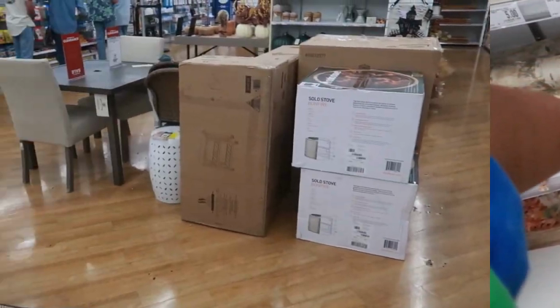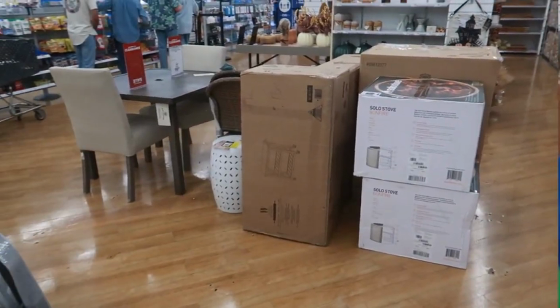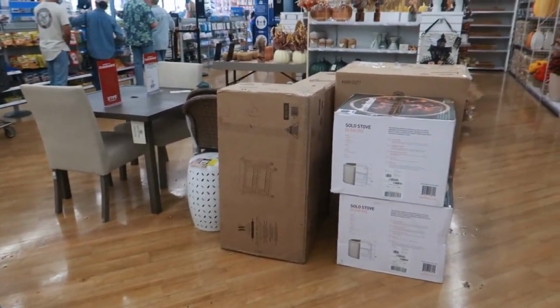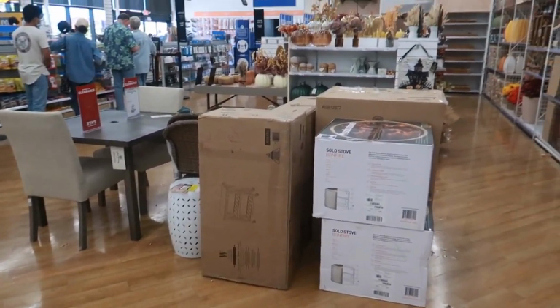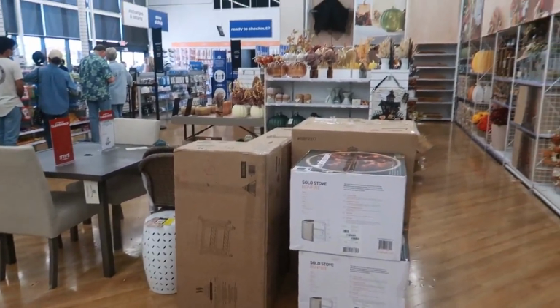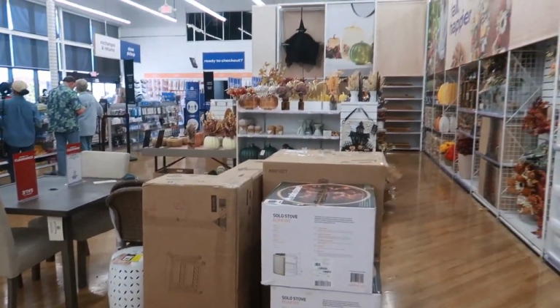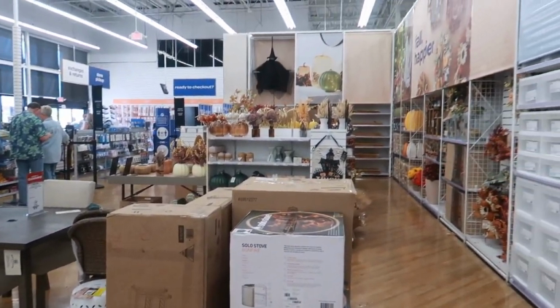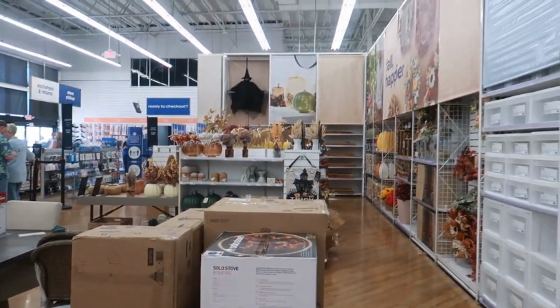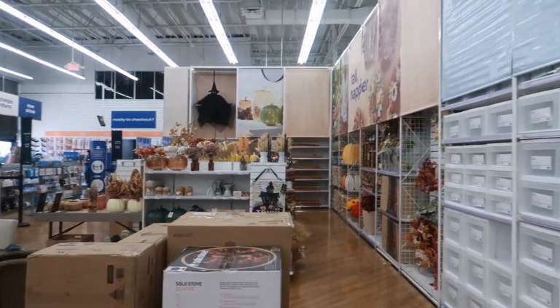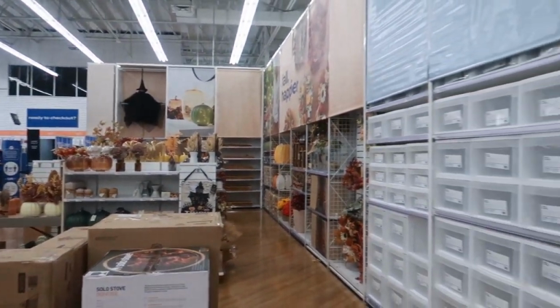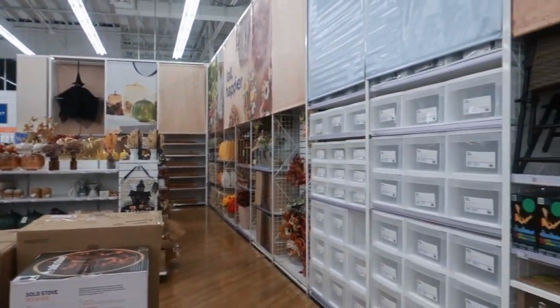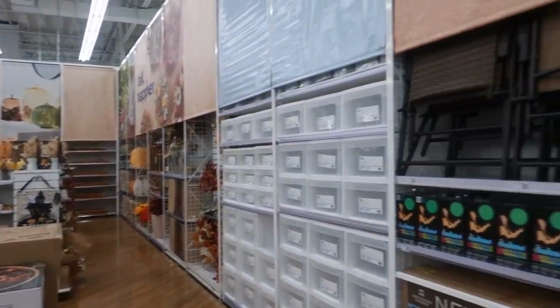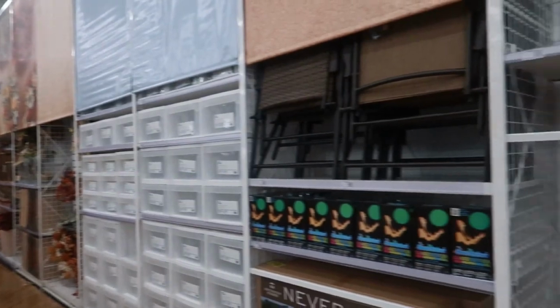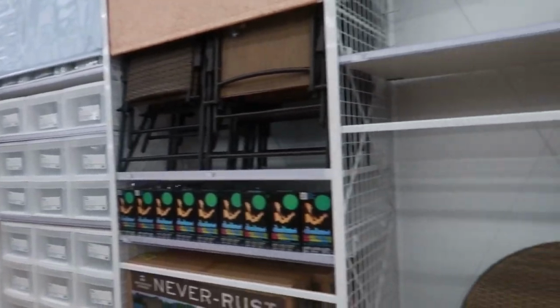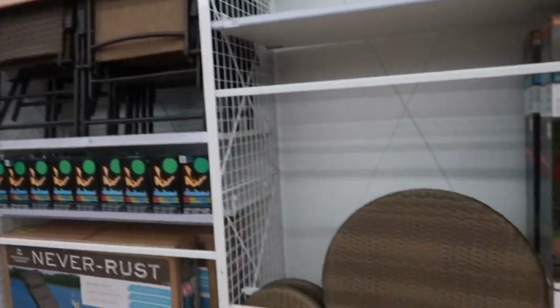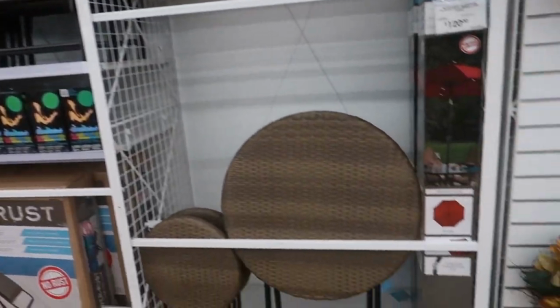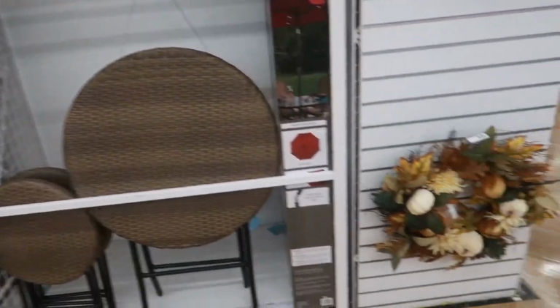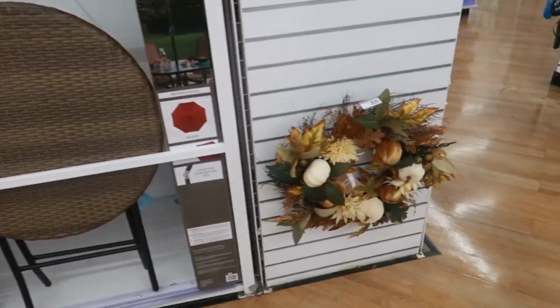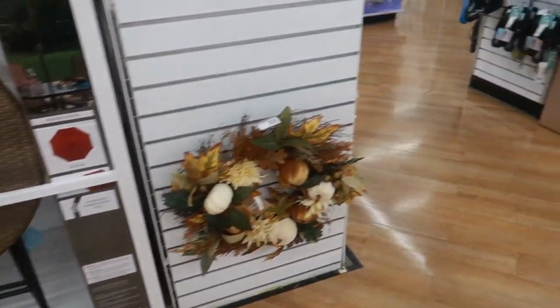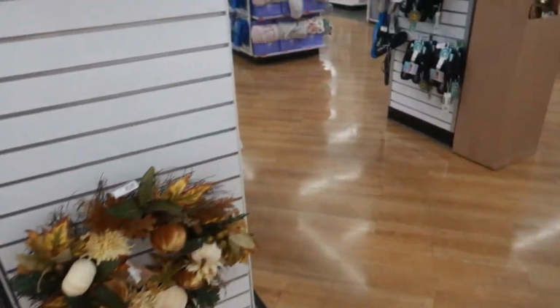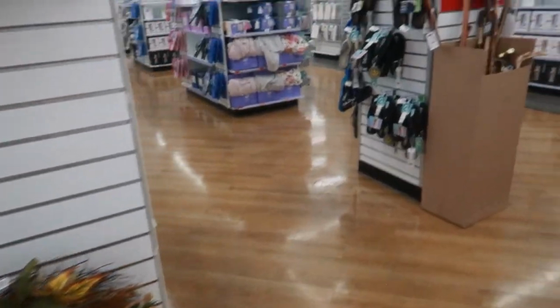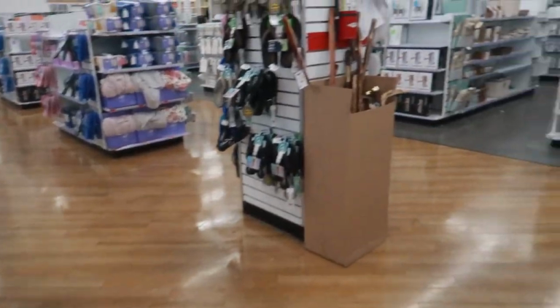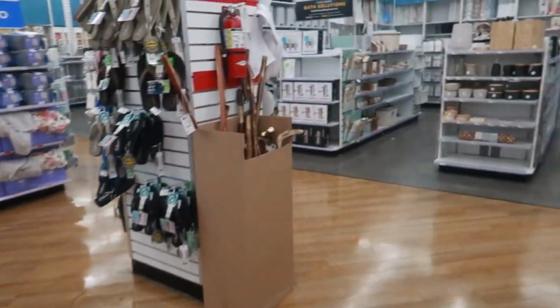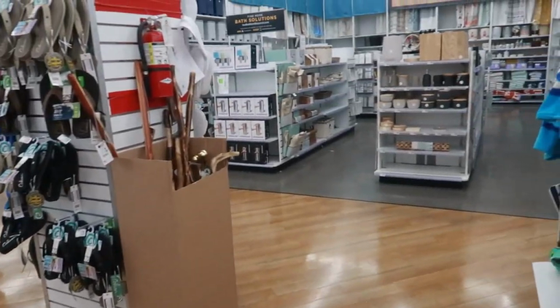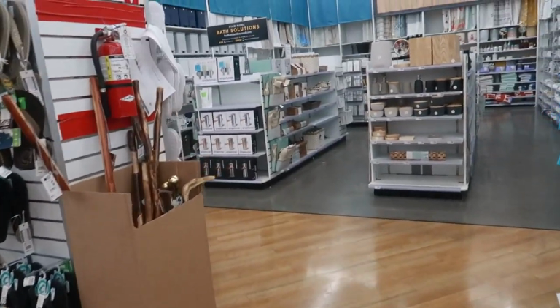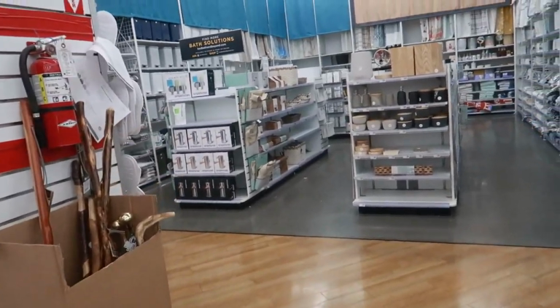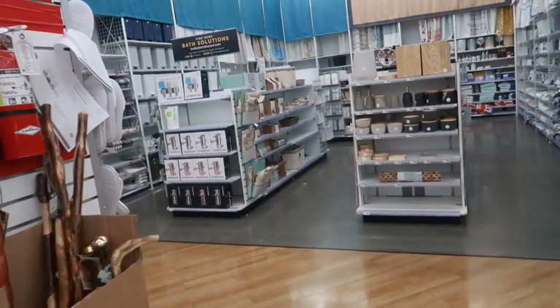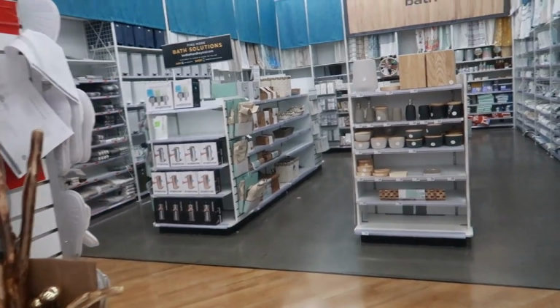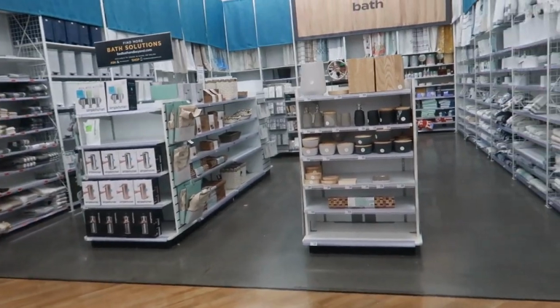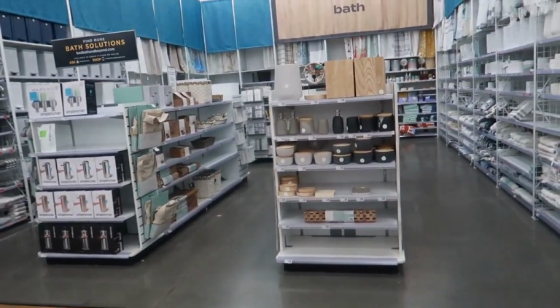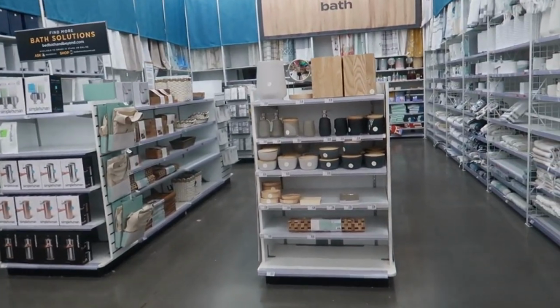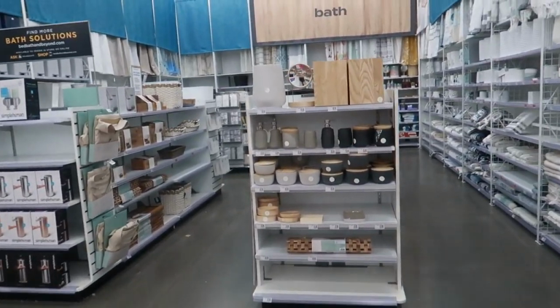And that is it for the seasonal section — they'll probably pull more out, but that's all I see for right now. So now I'm going to walk around and see what else I can find.